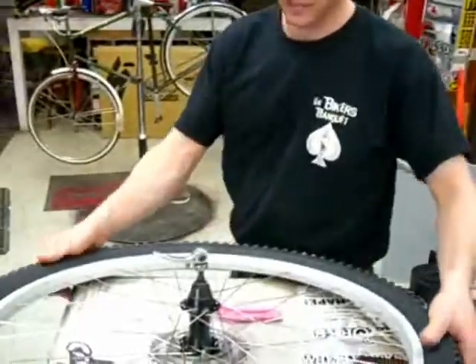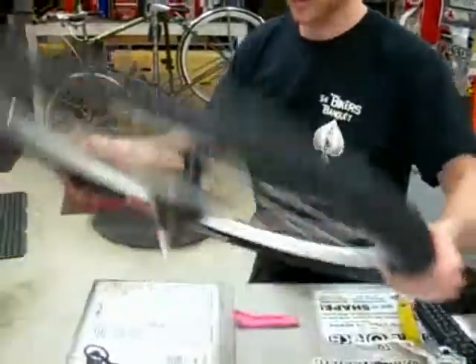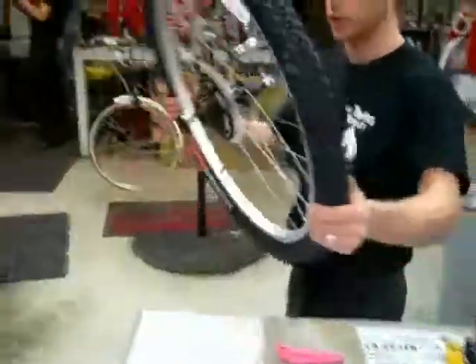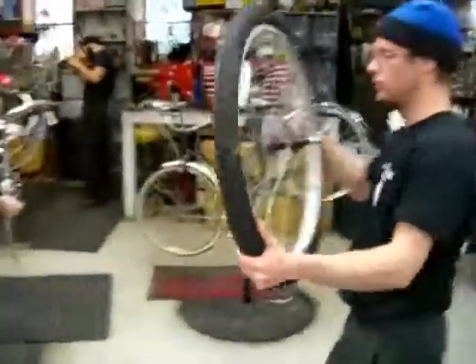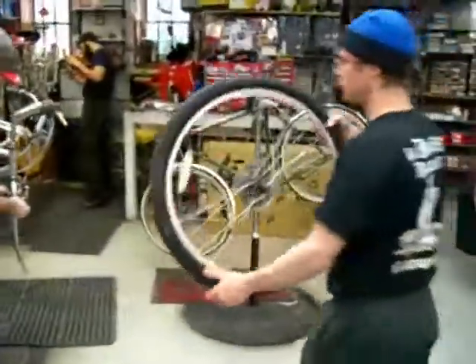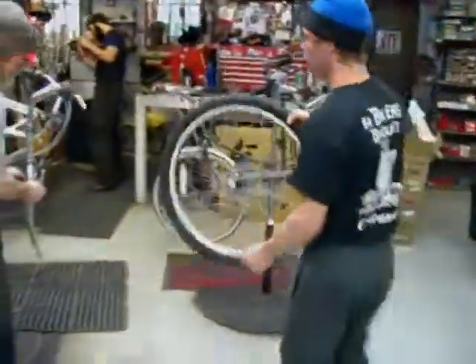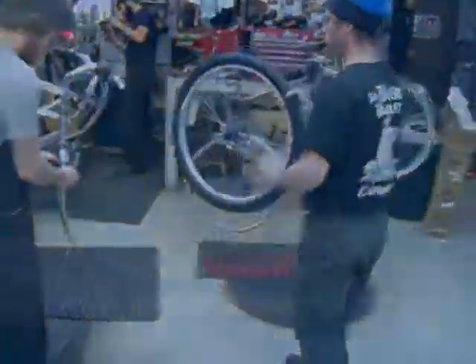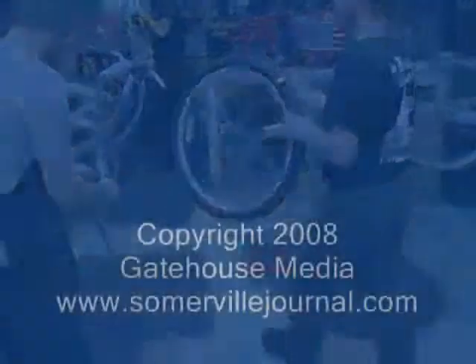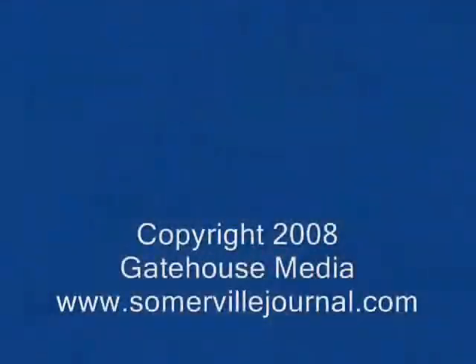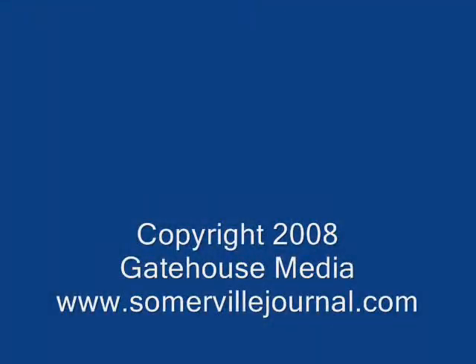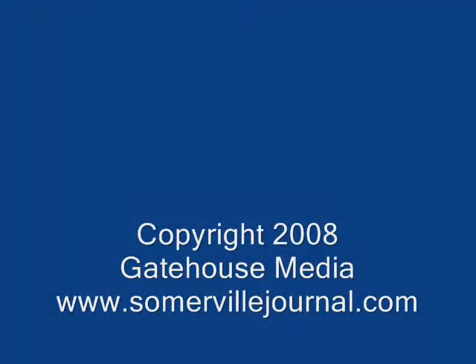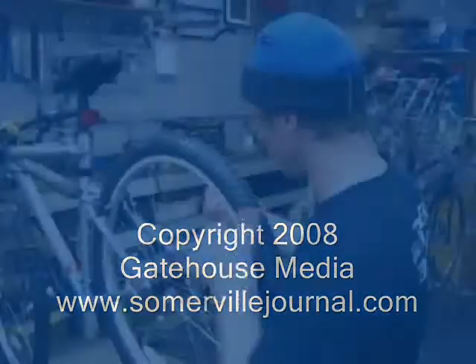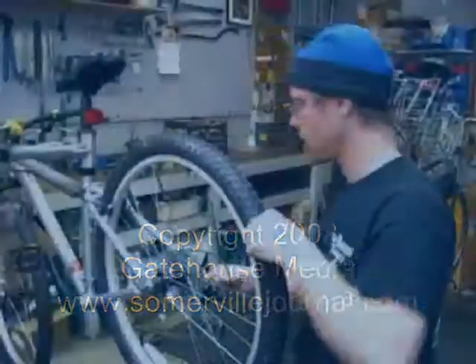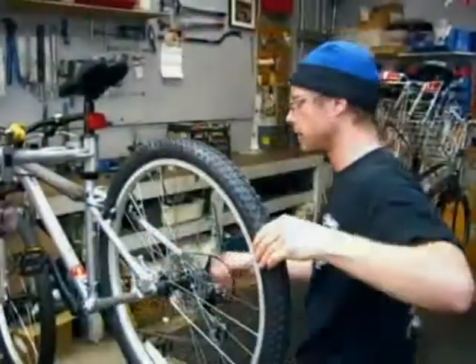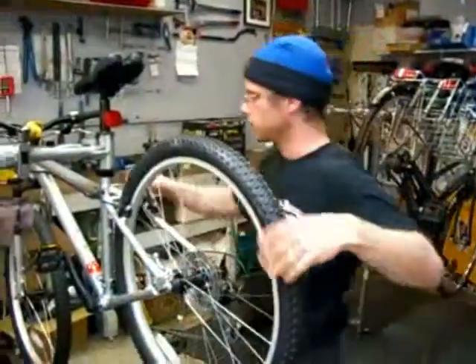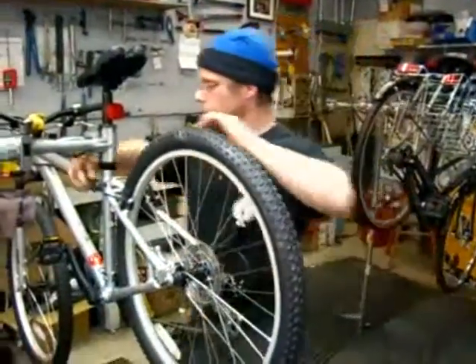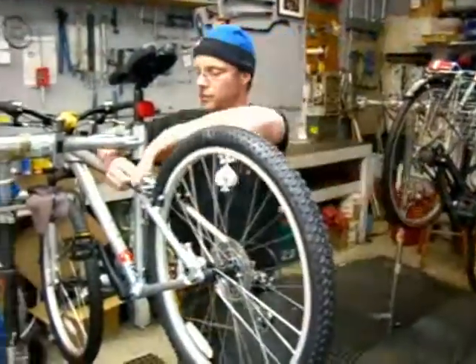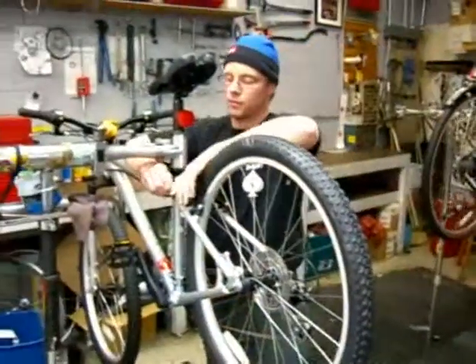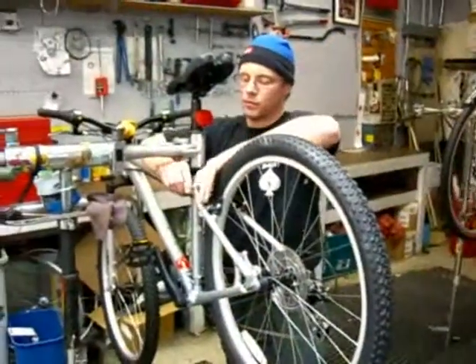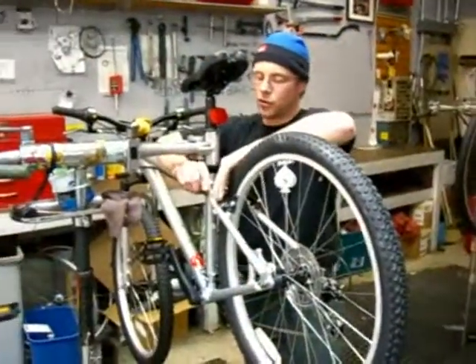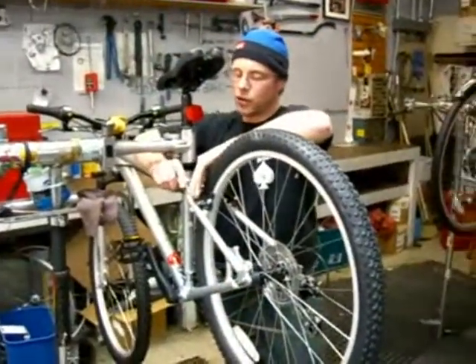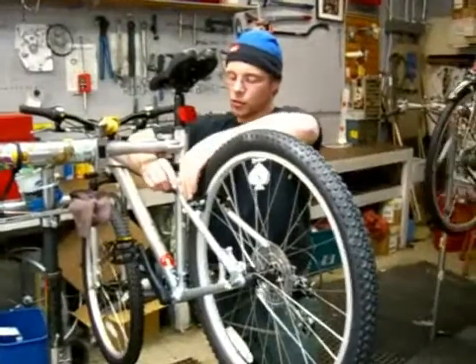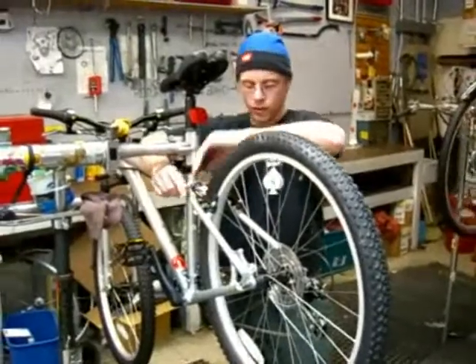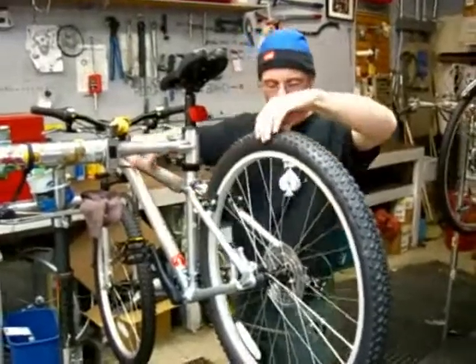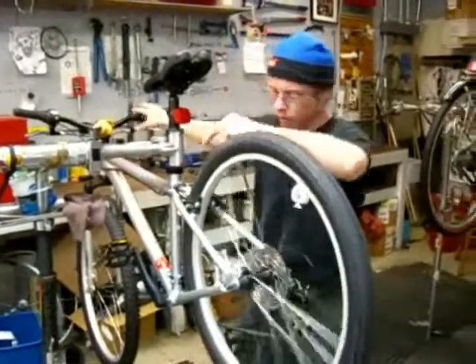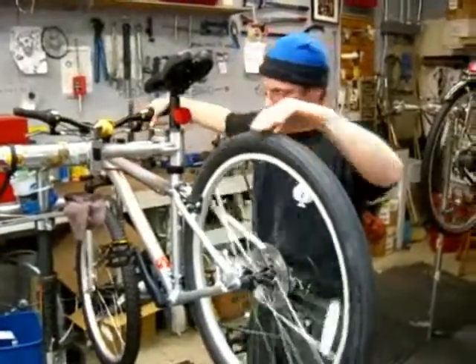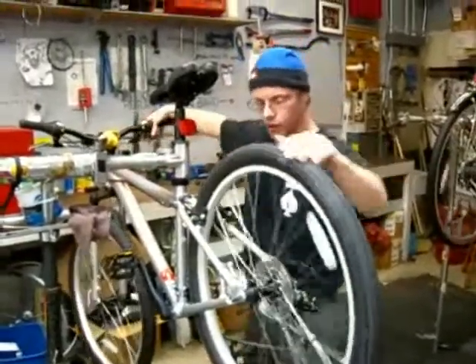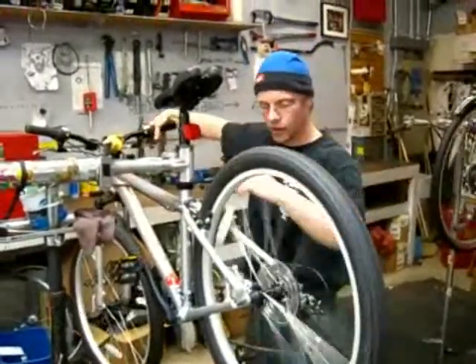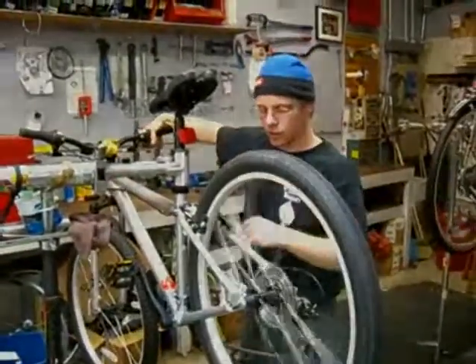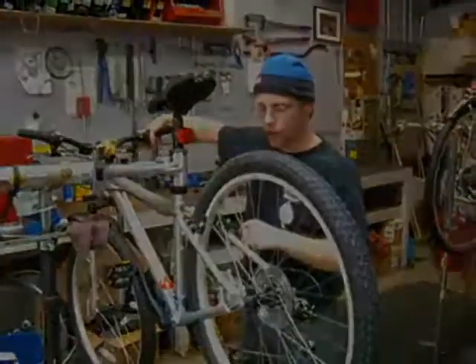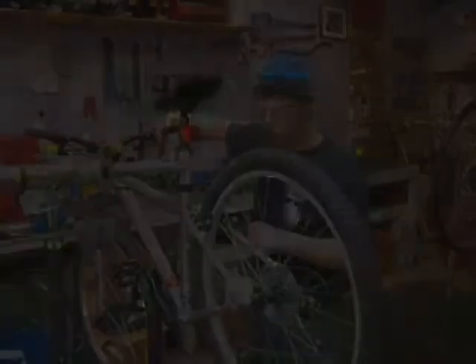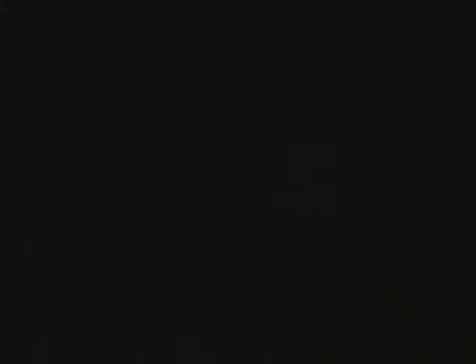And that's pretty much it. Let's get this back on. Make sure you reconnect your brake — you don't want to do without brakes. The brakes are all the way up.